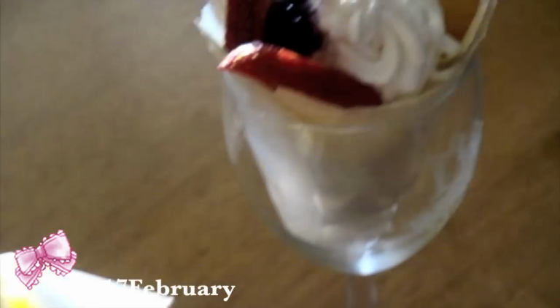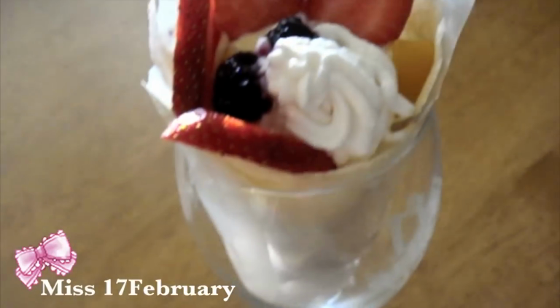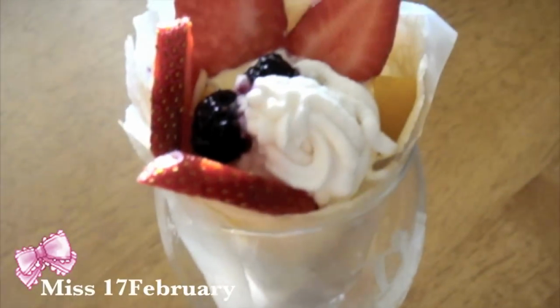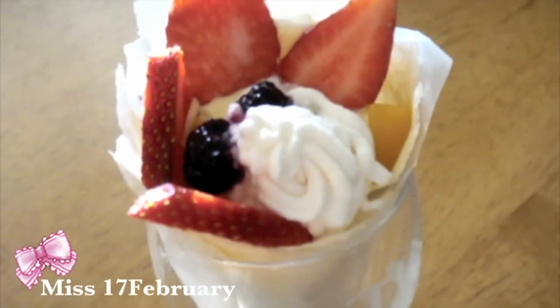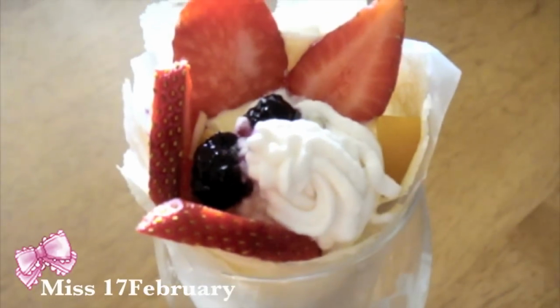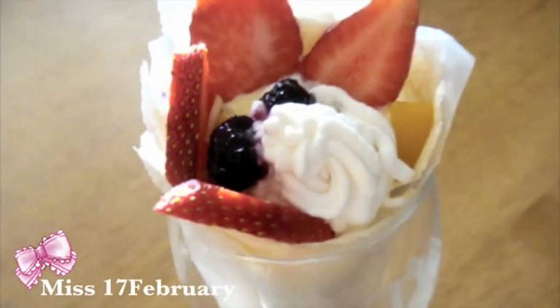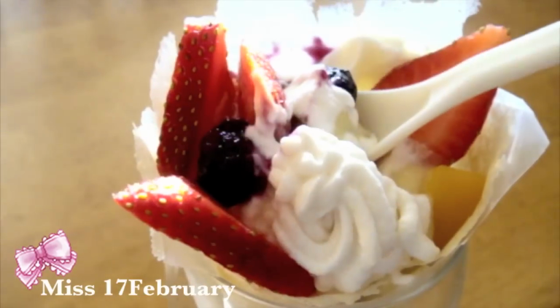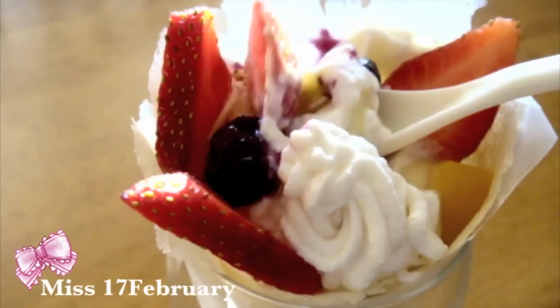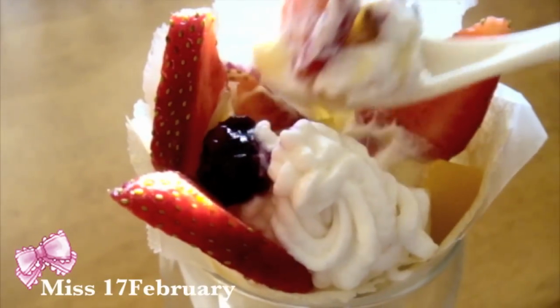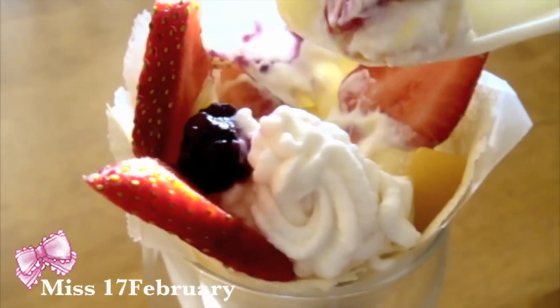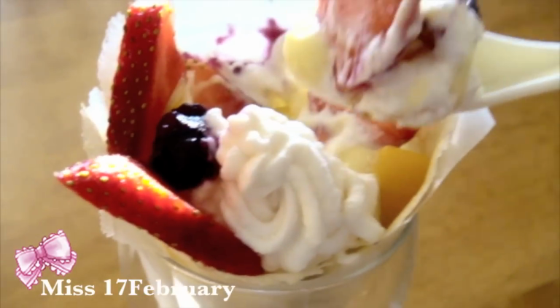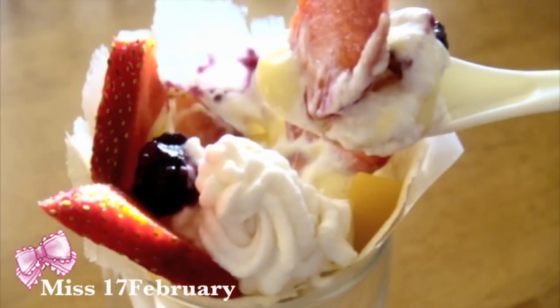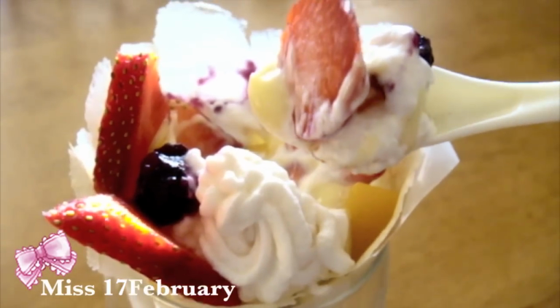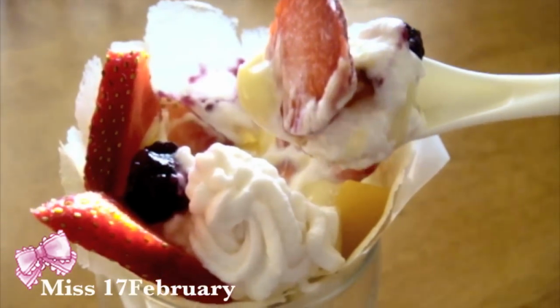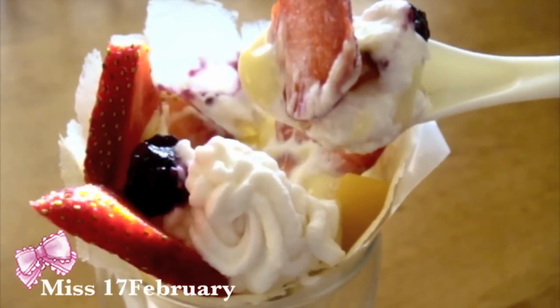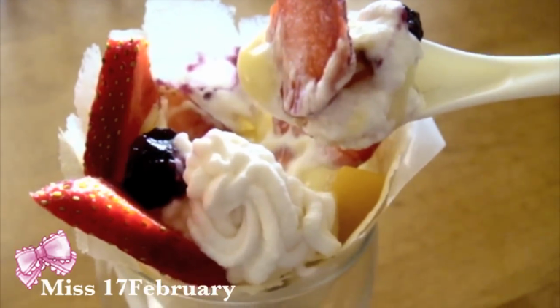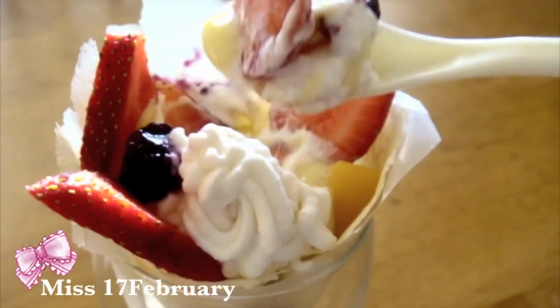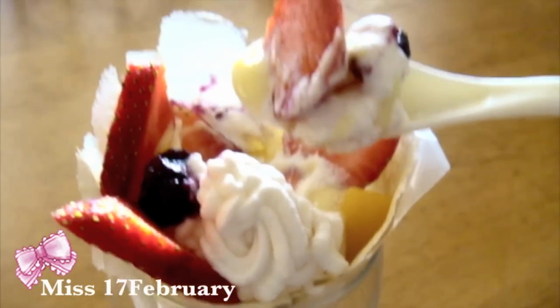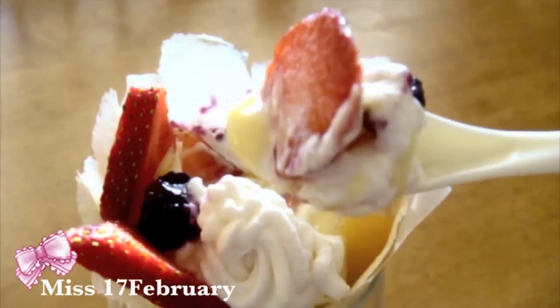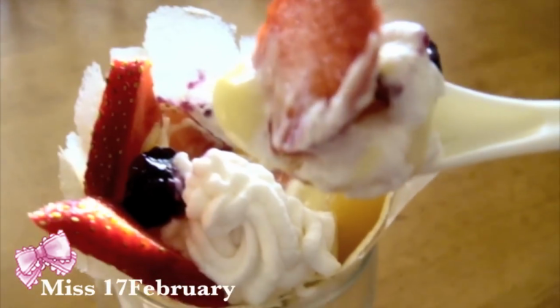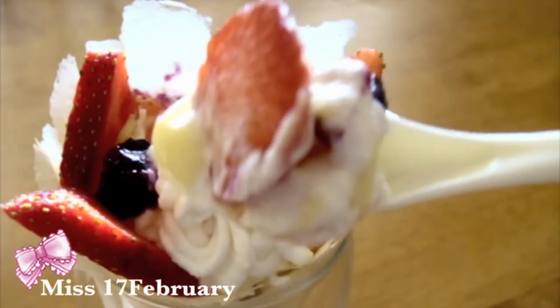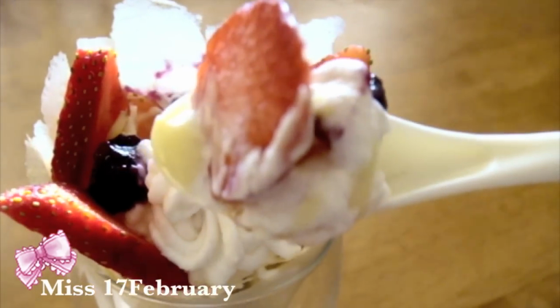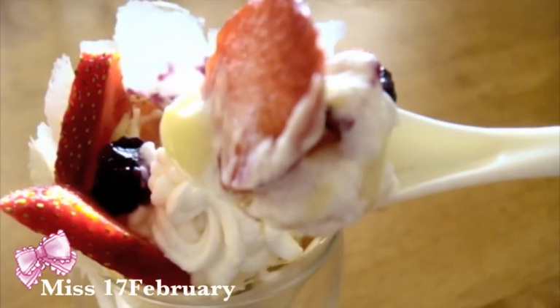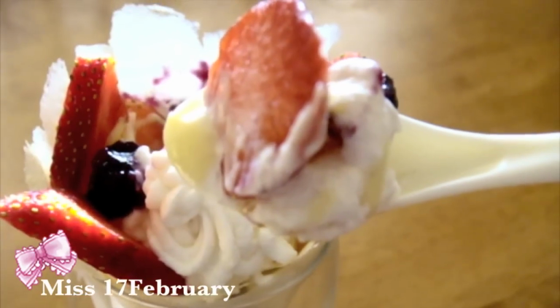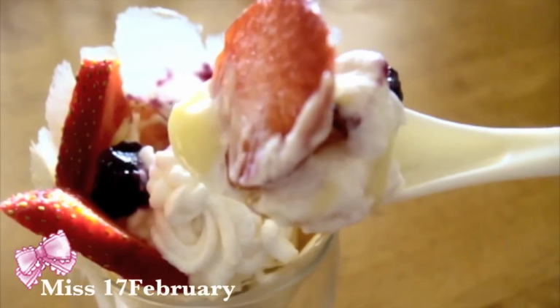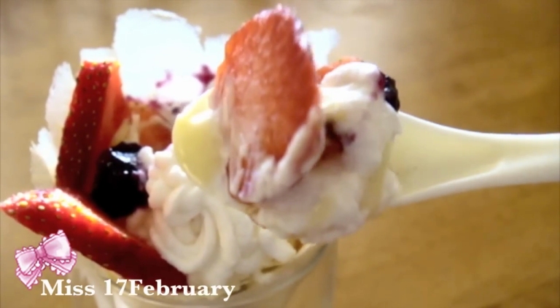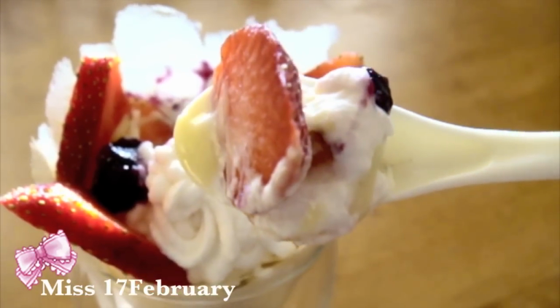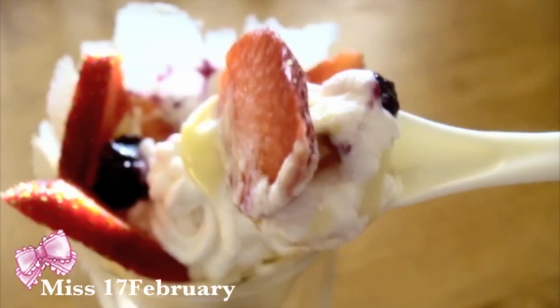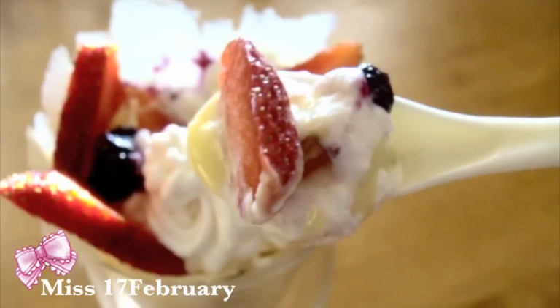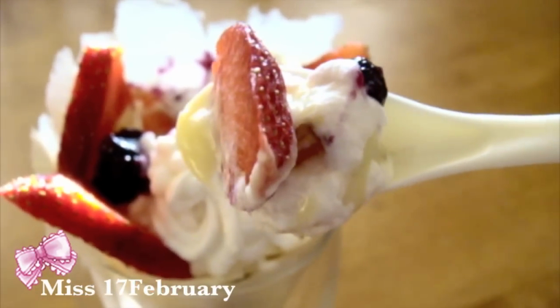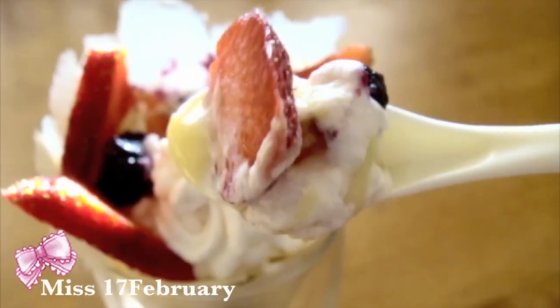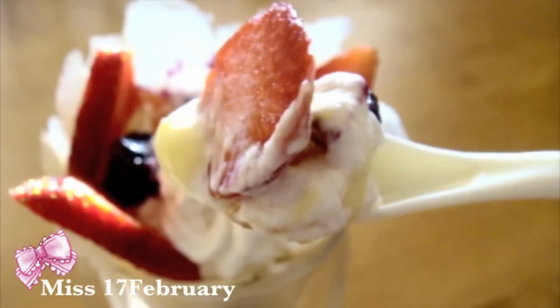Crepes. Don't they look yummy? Not only are they tasty, but the delicious fillings in these crepes are also great for your skin. Today, I'm going to be showing you two masks that follow our crepe theme that are sure to satisfy your skin's cravings.